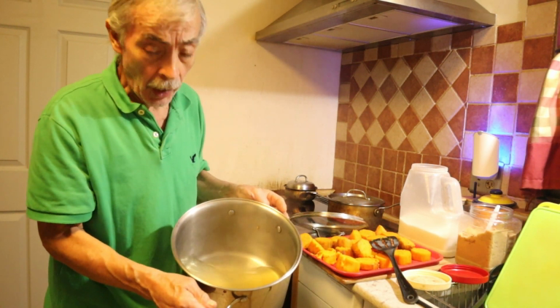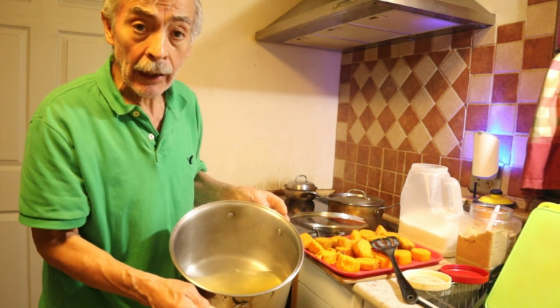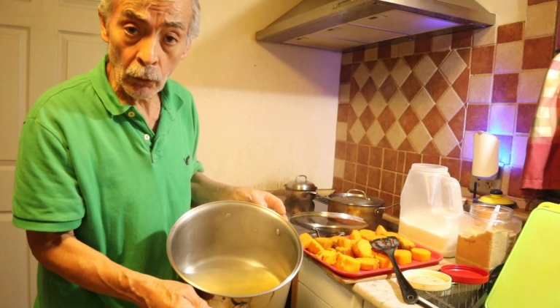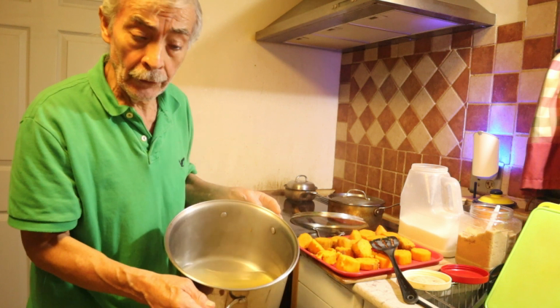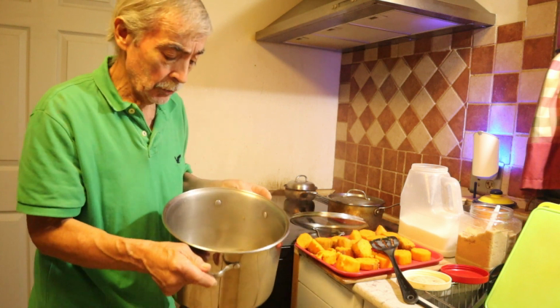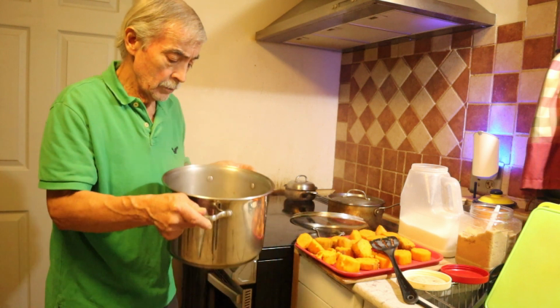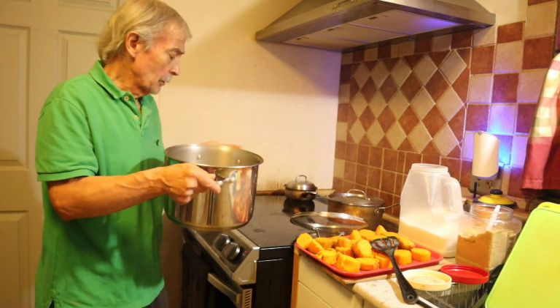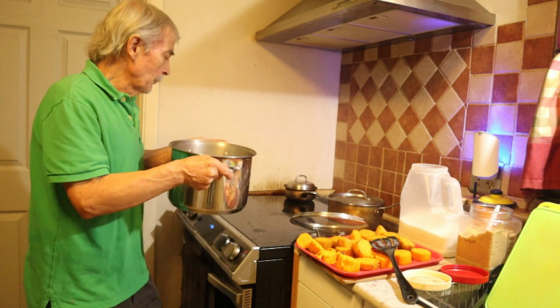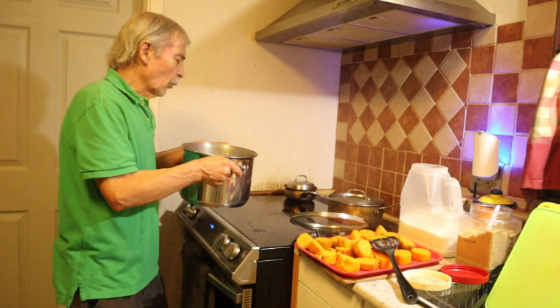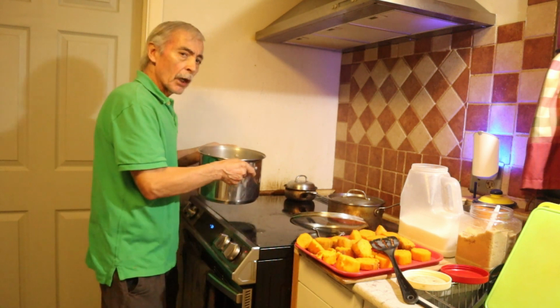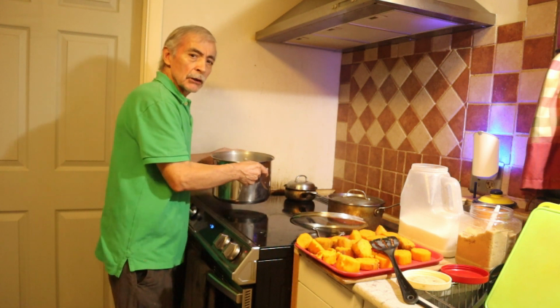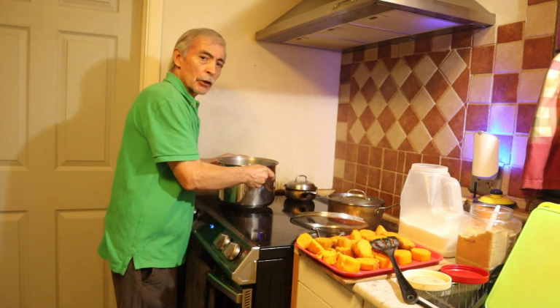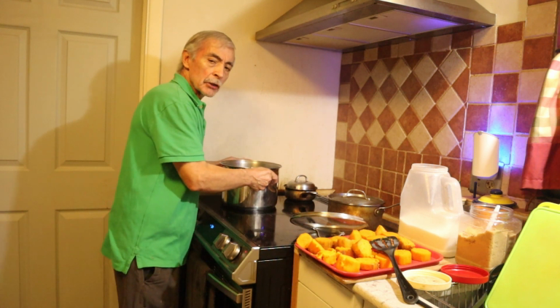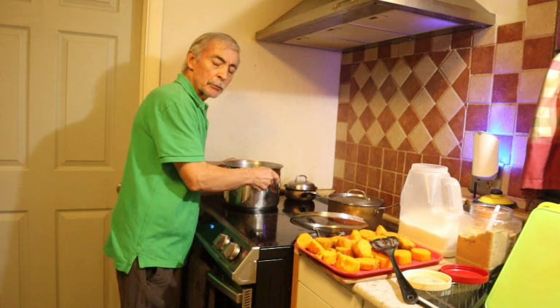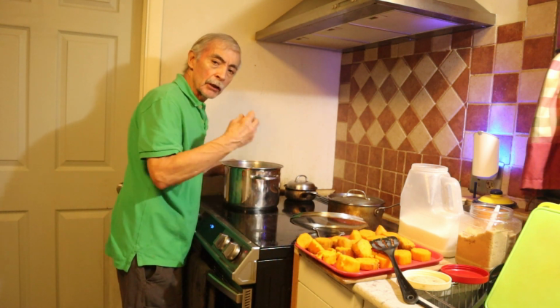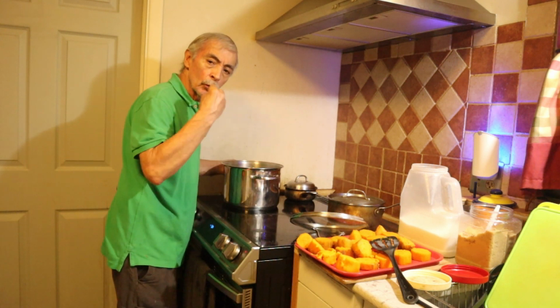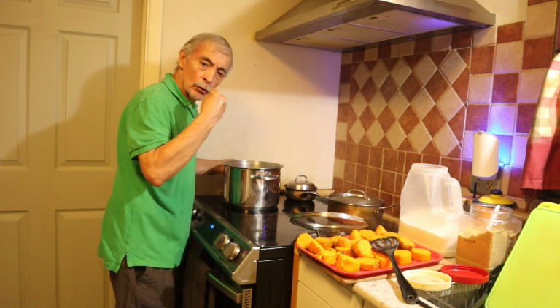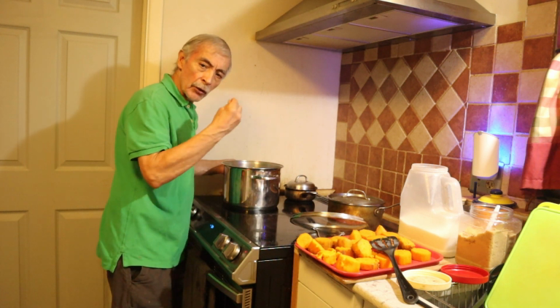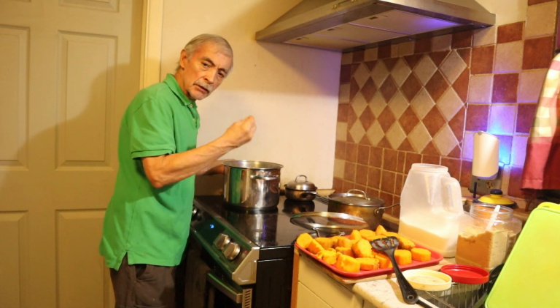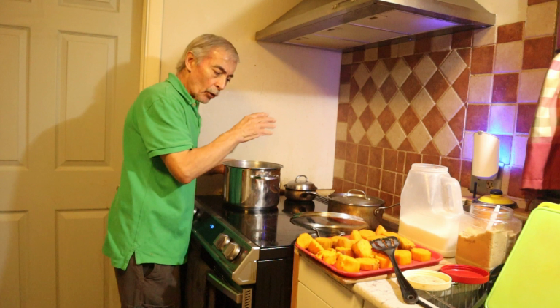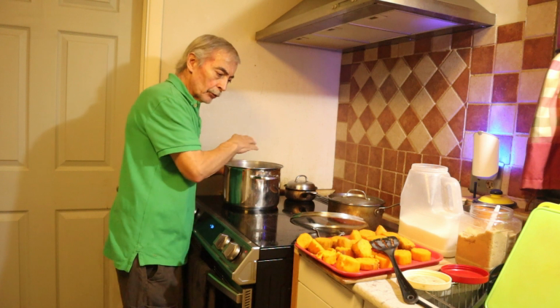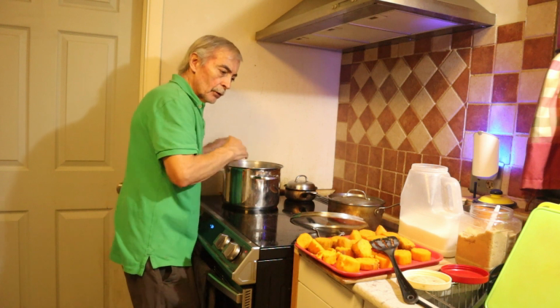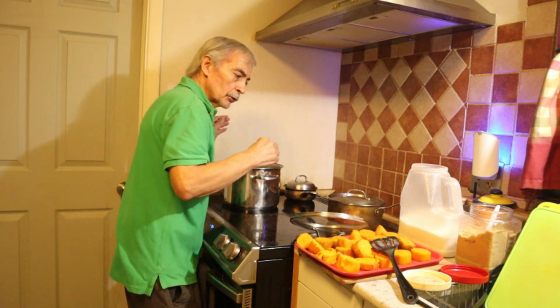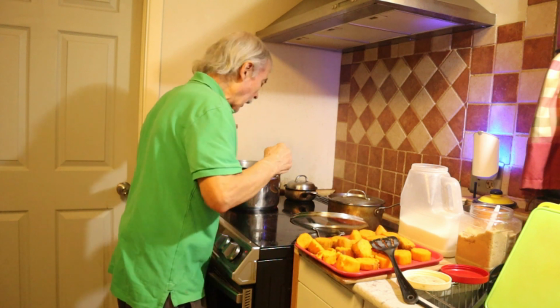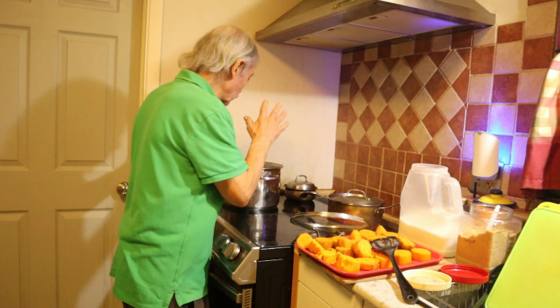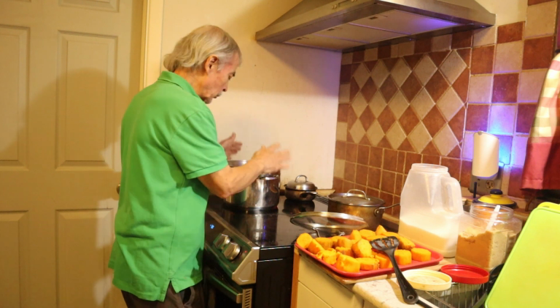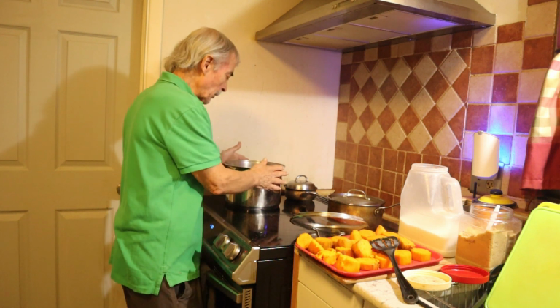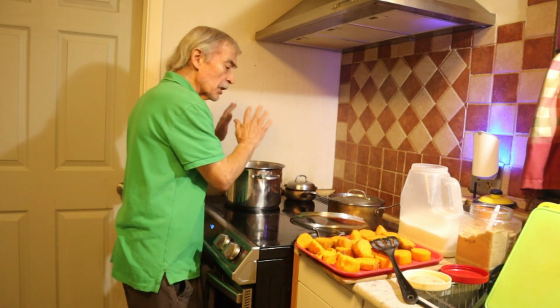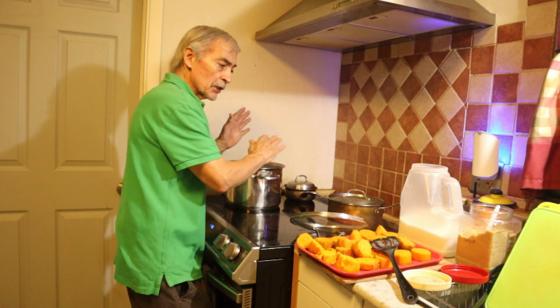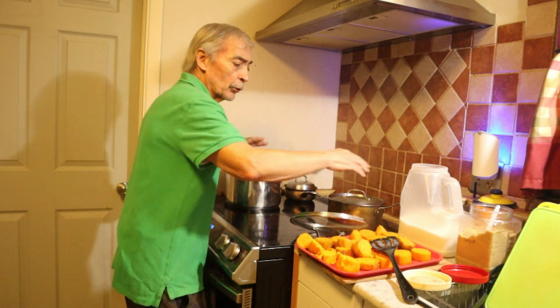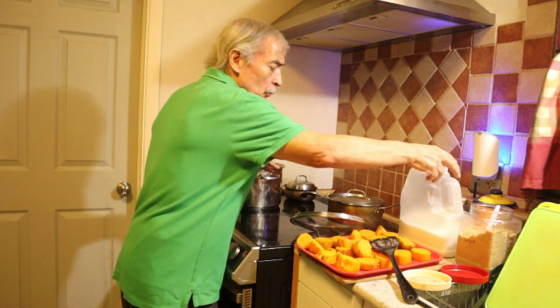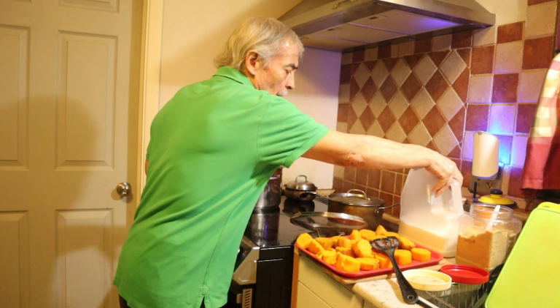I have the water. The water has some of the sweet potato taste in it, so I'm going to use it to make a syrup with this water.